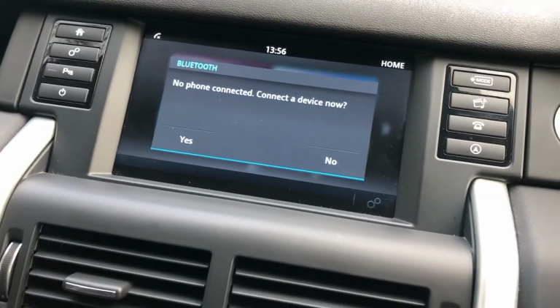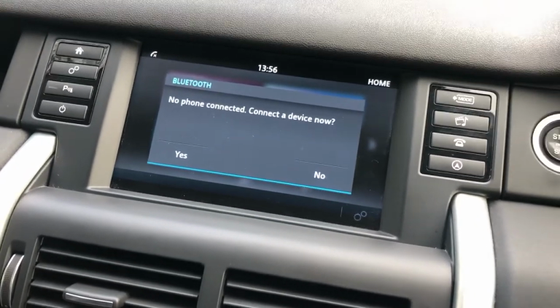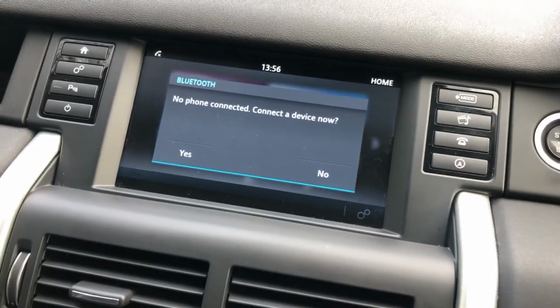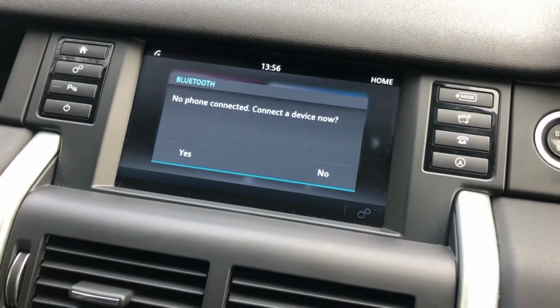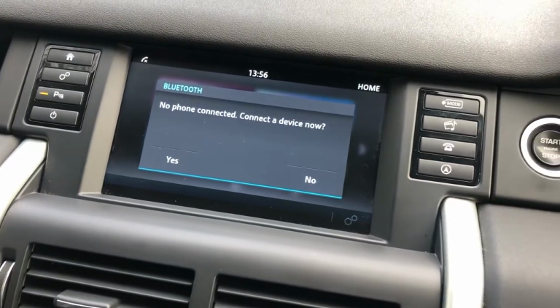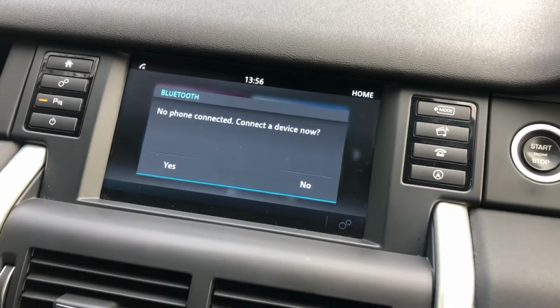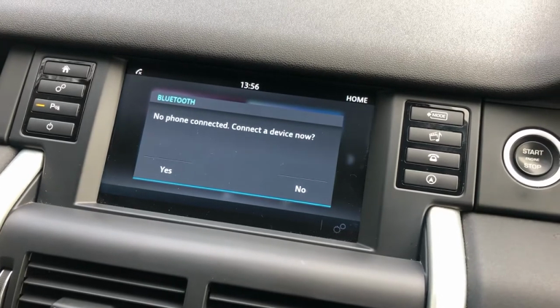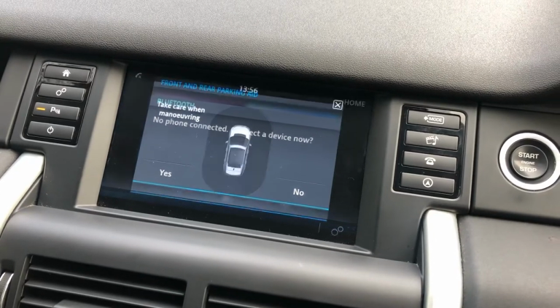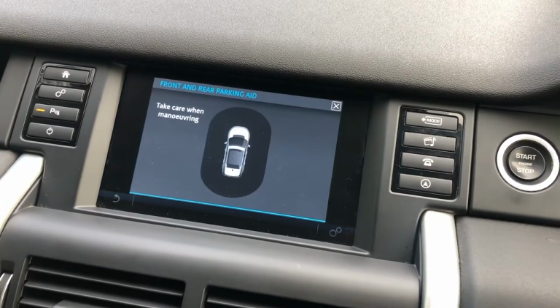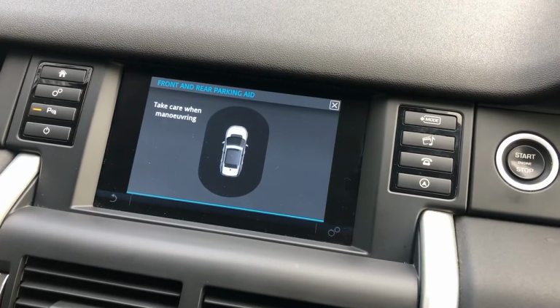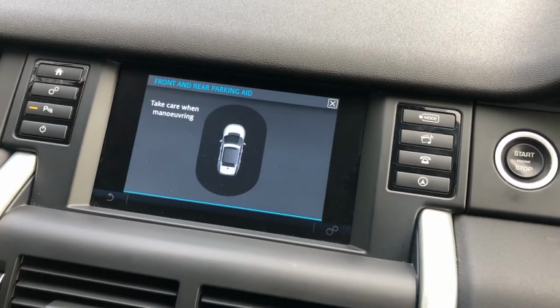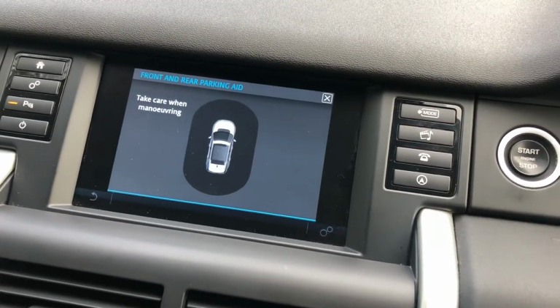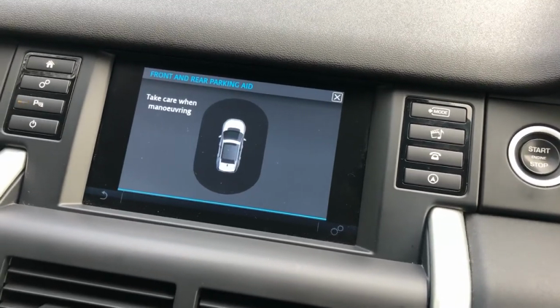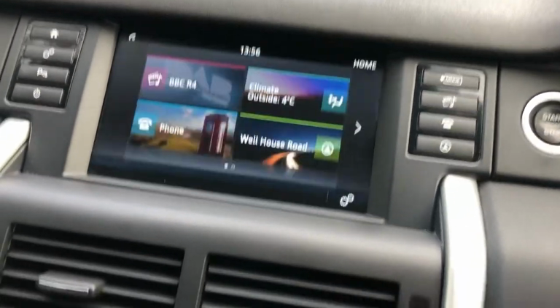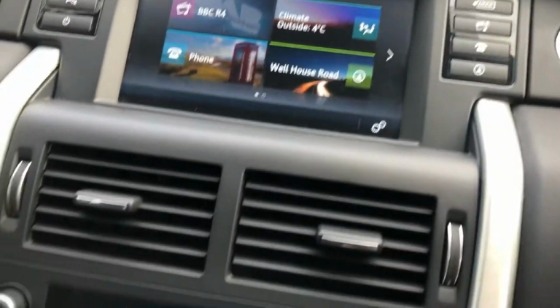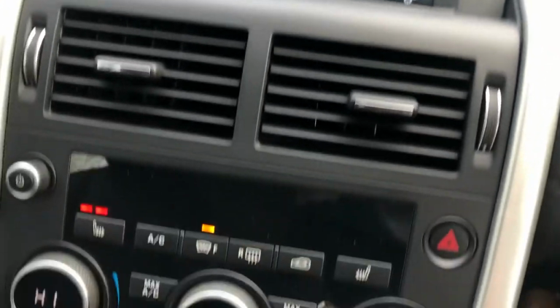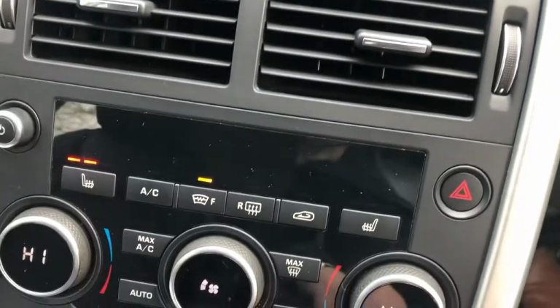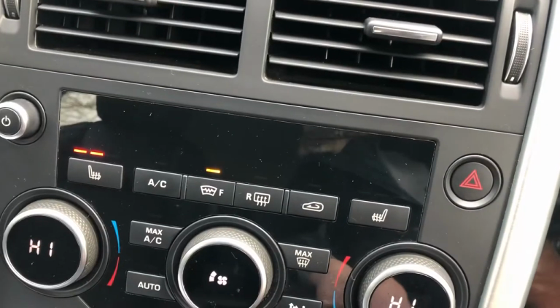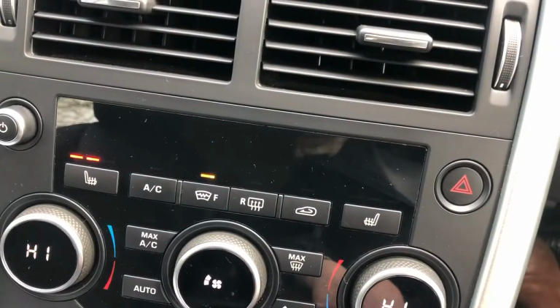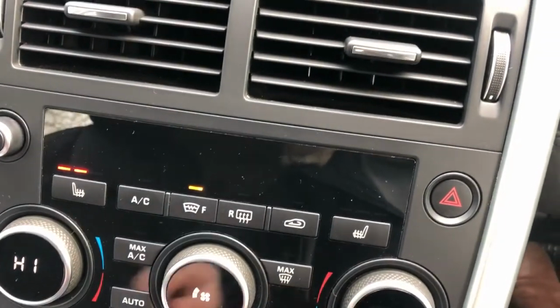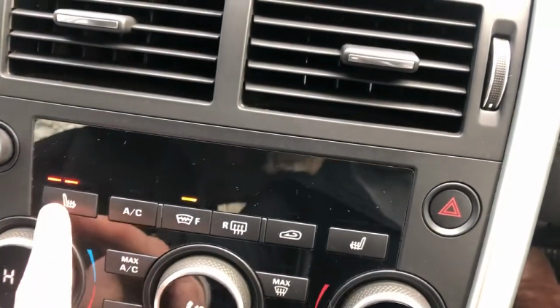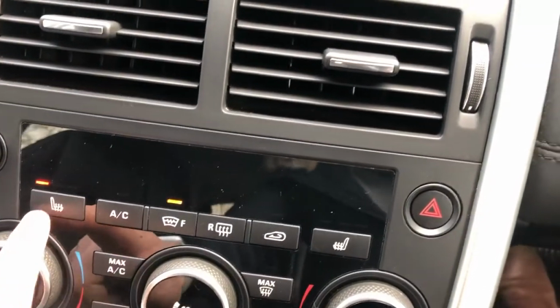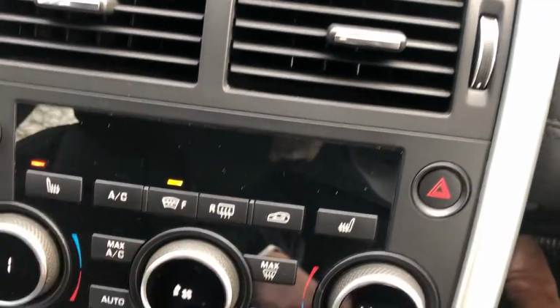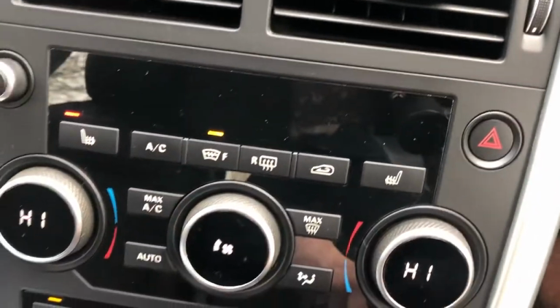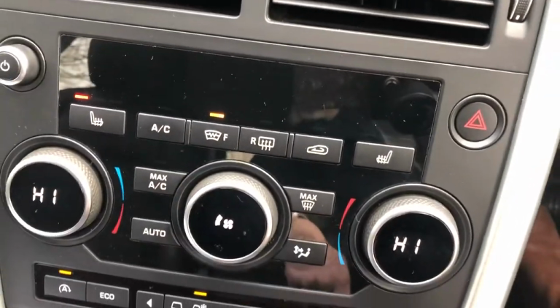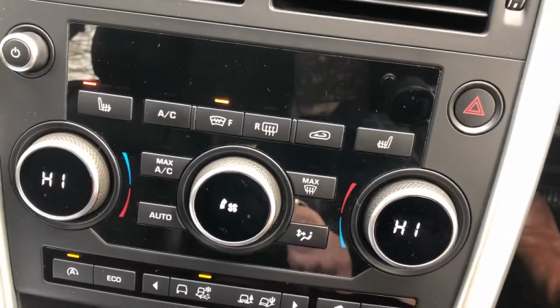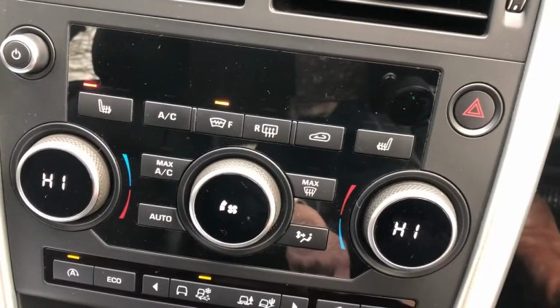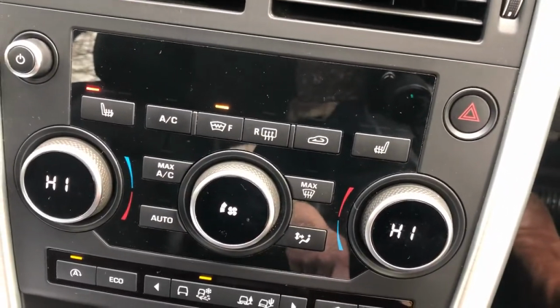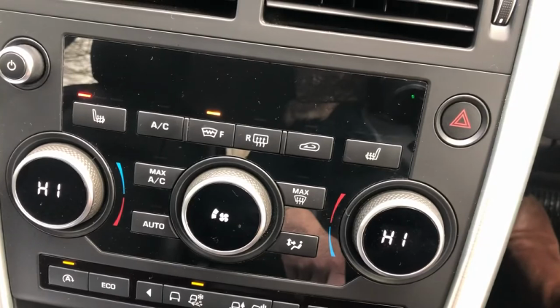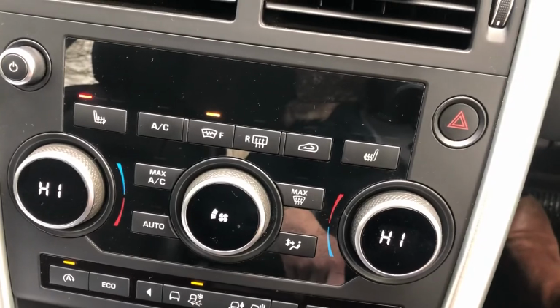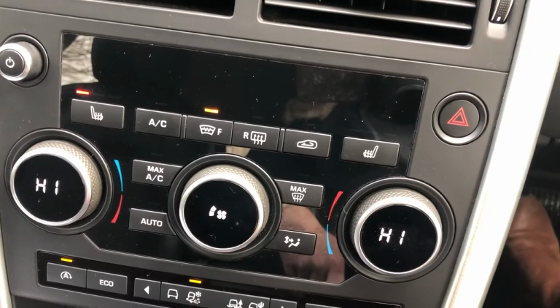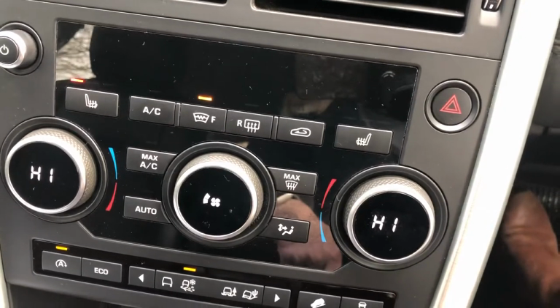This vehicle also comes with a parking aid so you can see the distance both at the front and rear of the vehicle whilst parking. Moving down, the vehicle comes with heated front seats, perfect for cold winter mornings, as well as dual zone climate control and a heated front and rear screen.